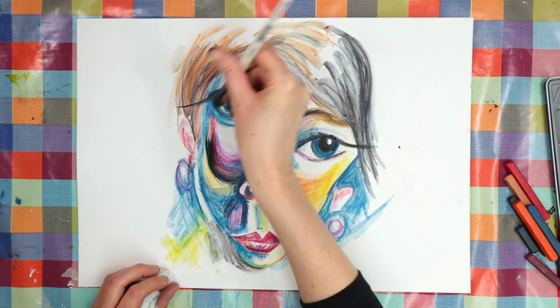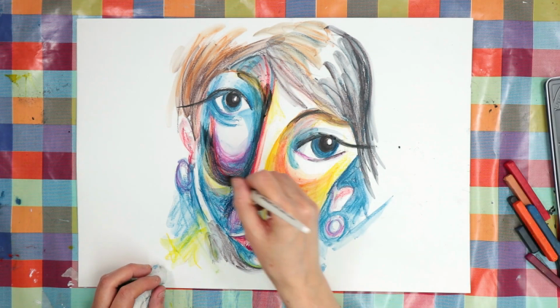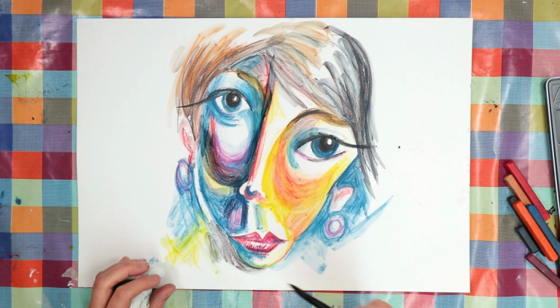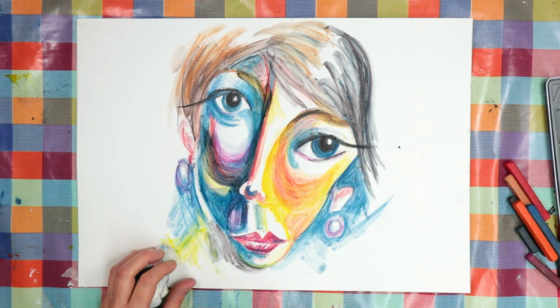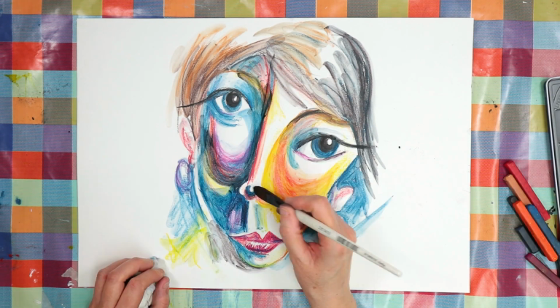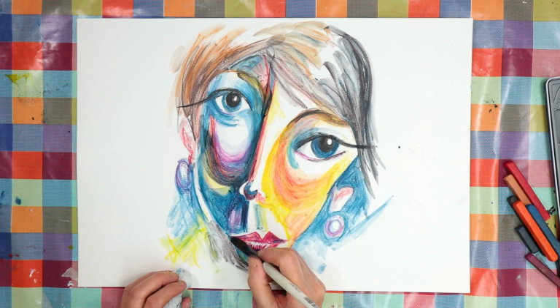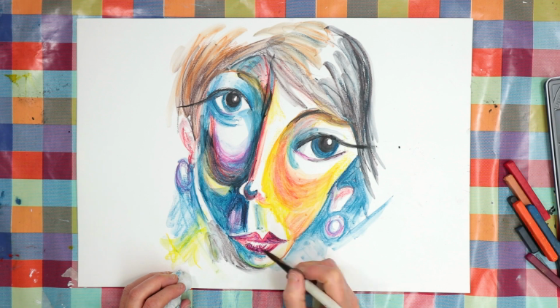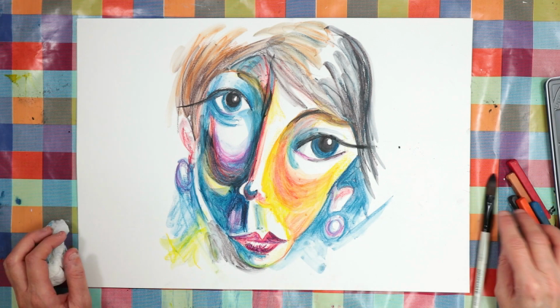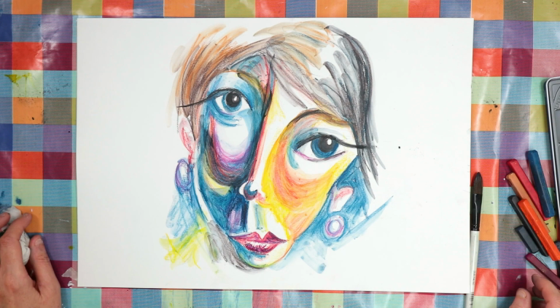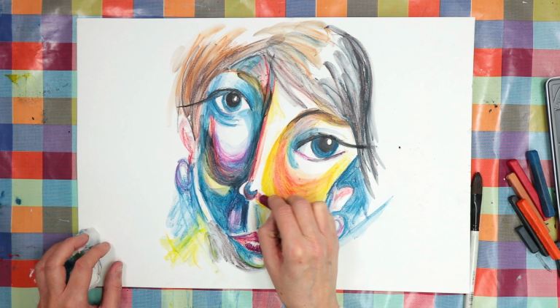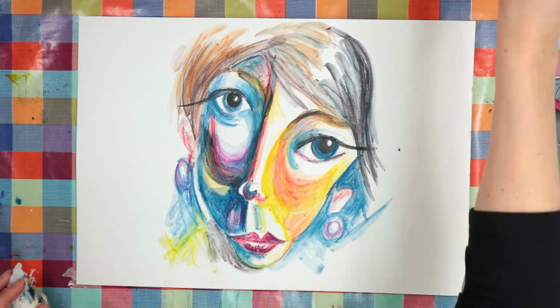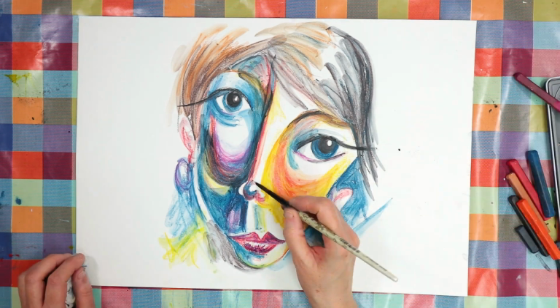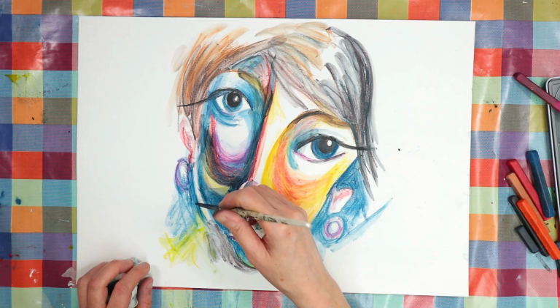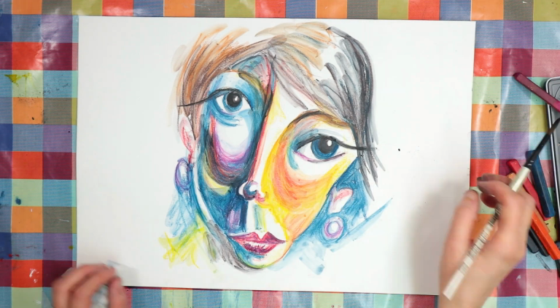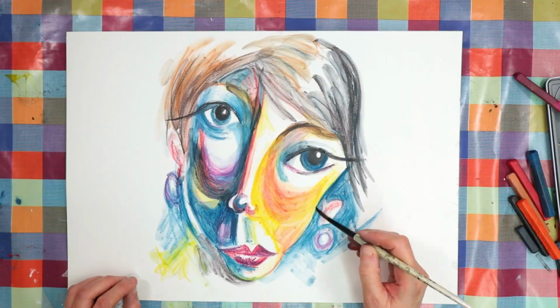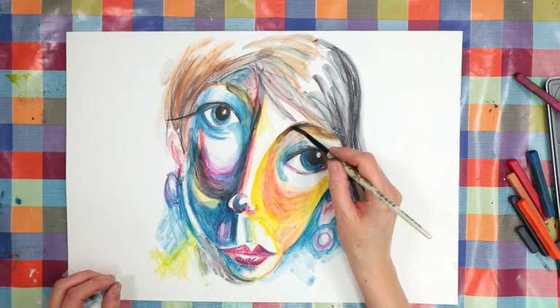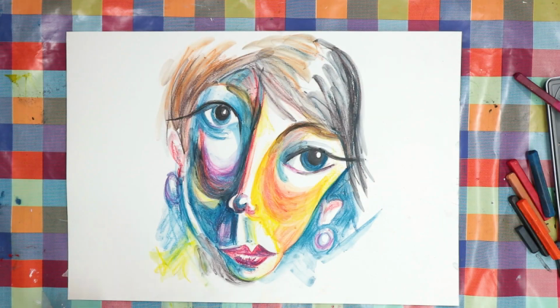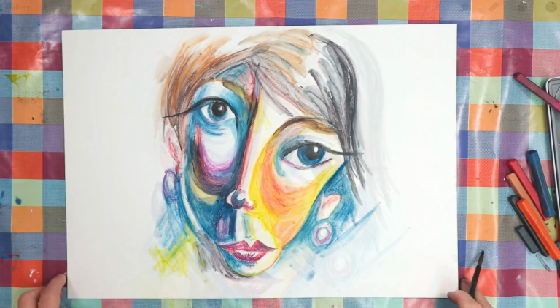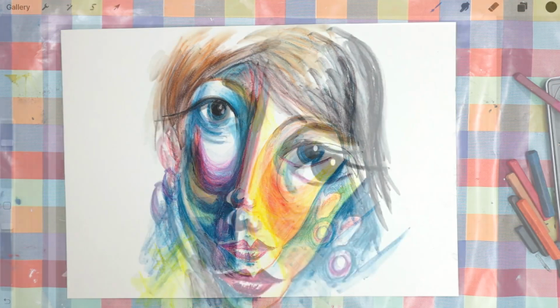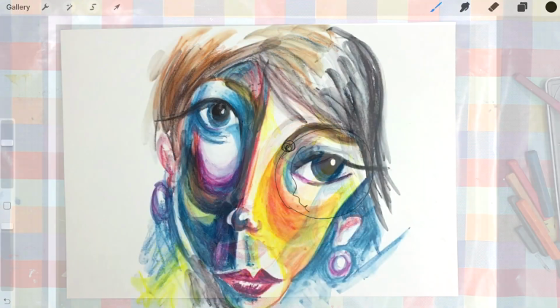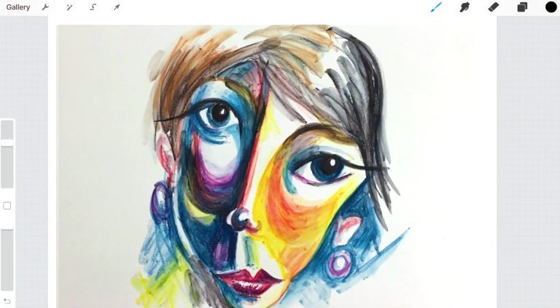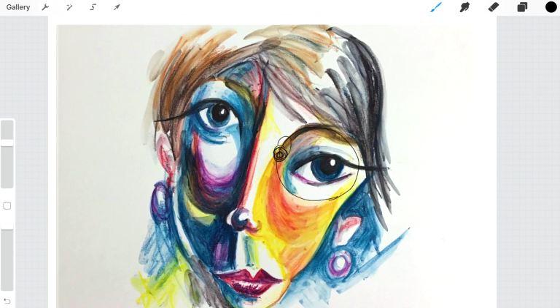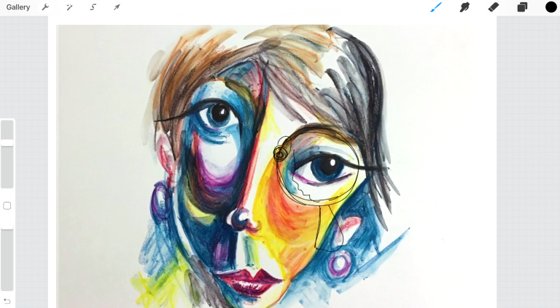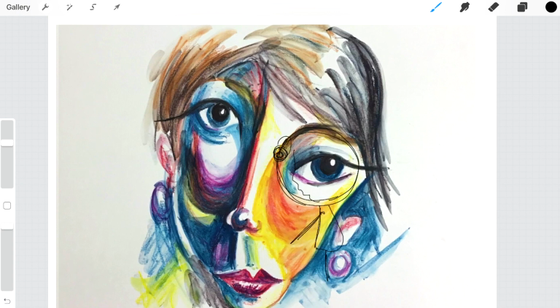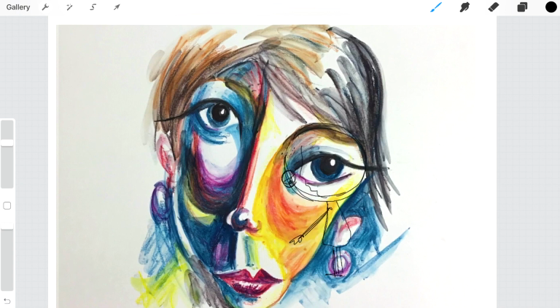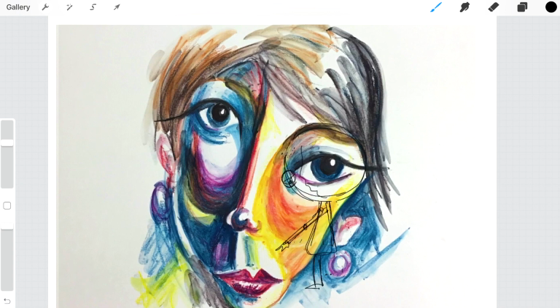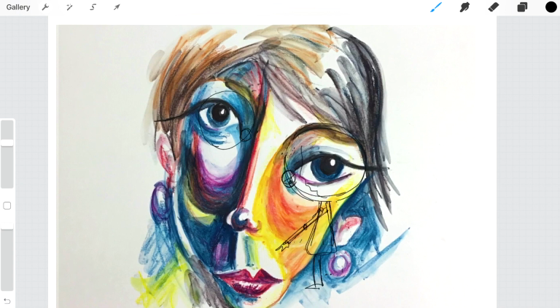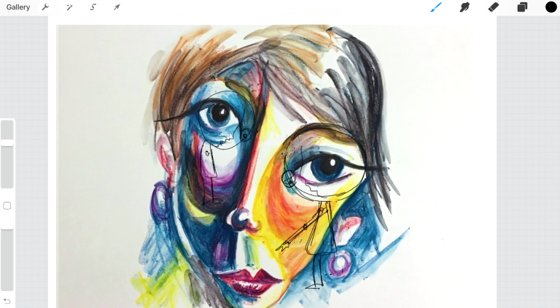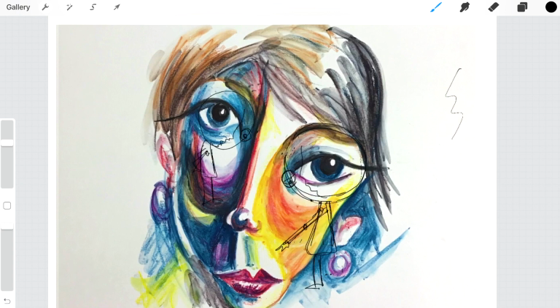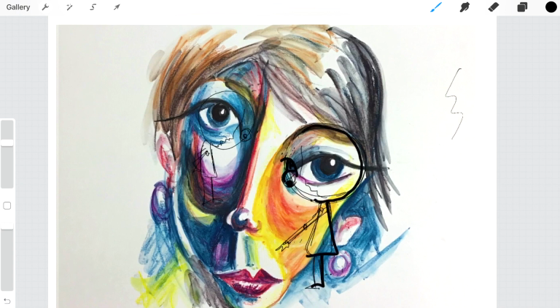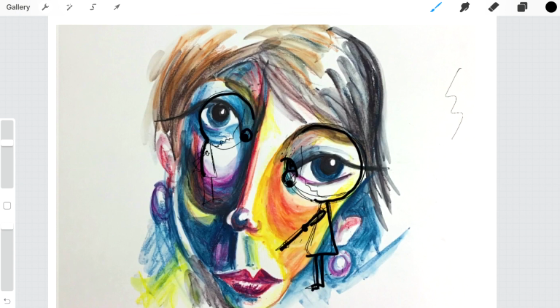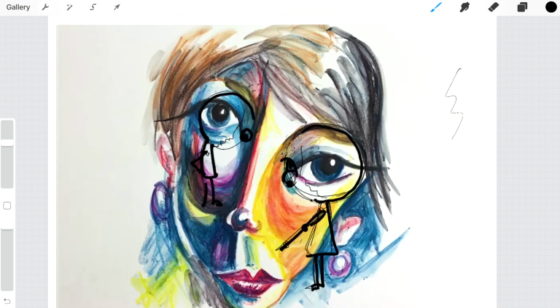I'd only tried this out digitally before, so I decided to test it out in Procreate again. But this time, once I'd decided on the placement, I'd actually draw it on the piece of art with a pen.